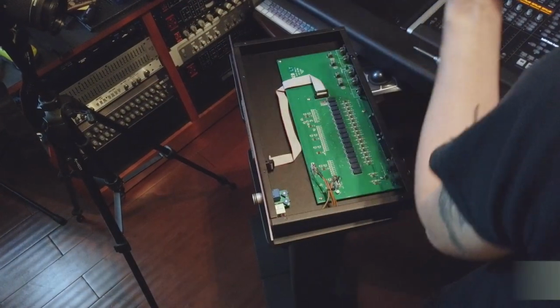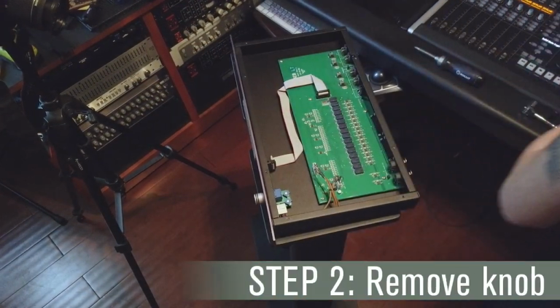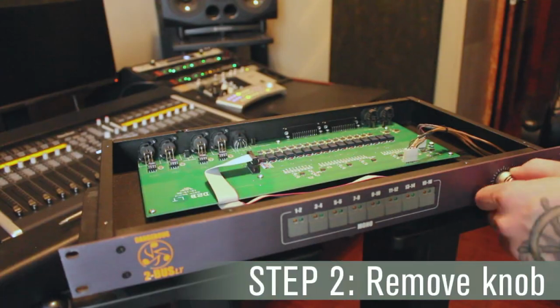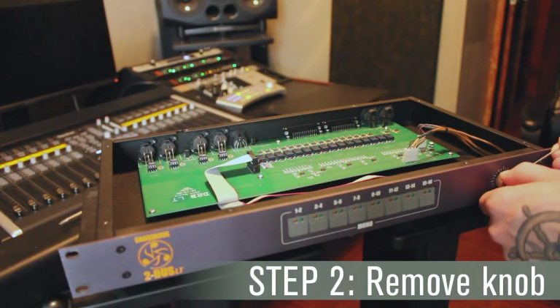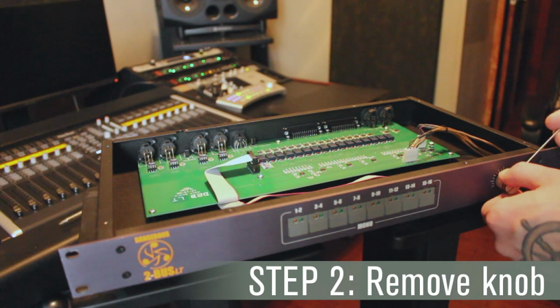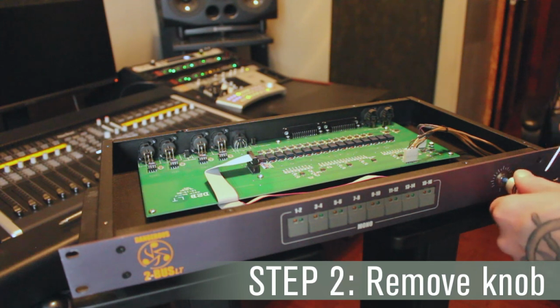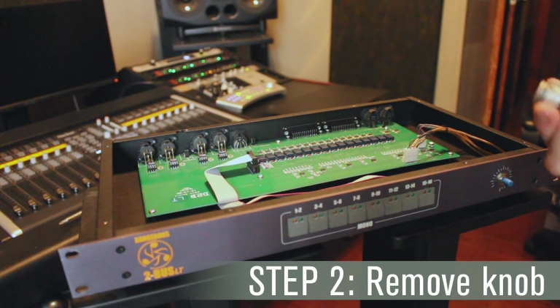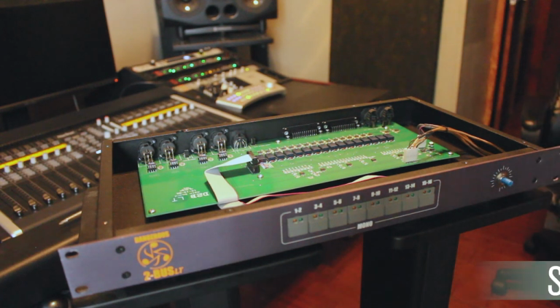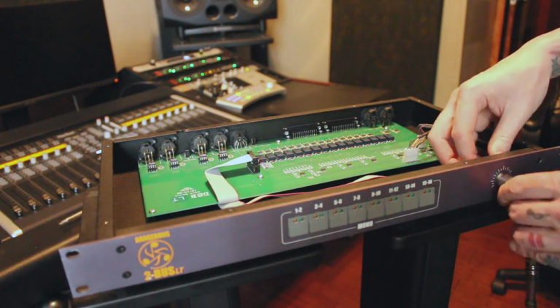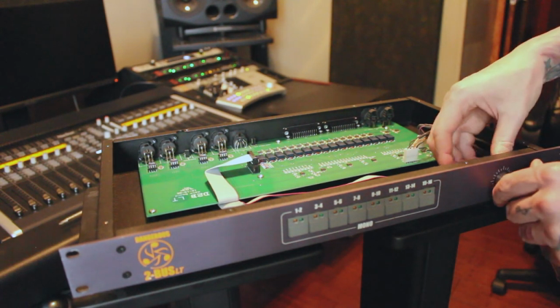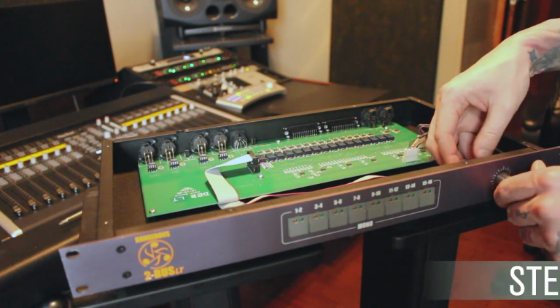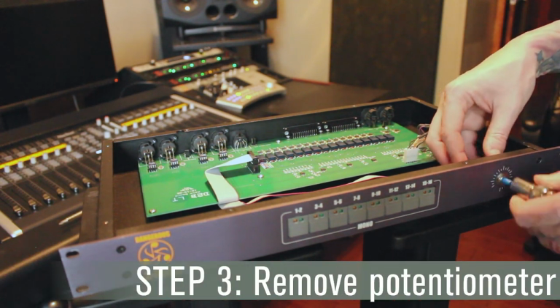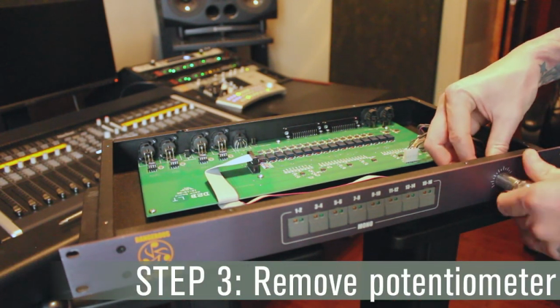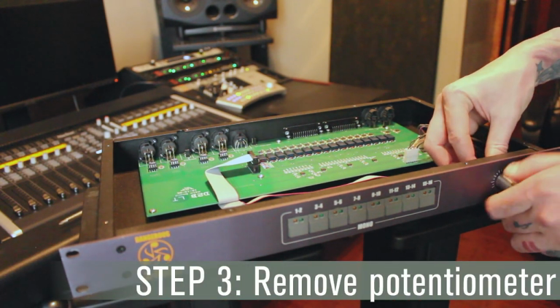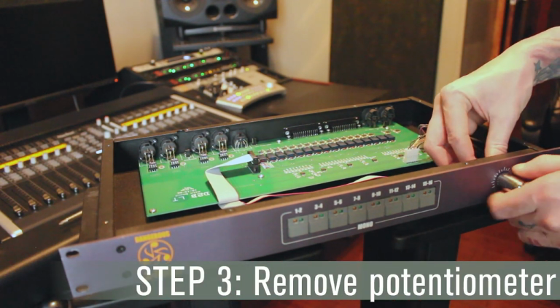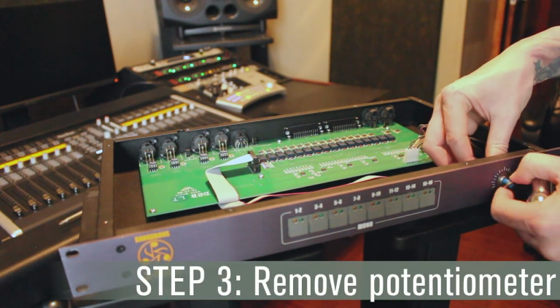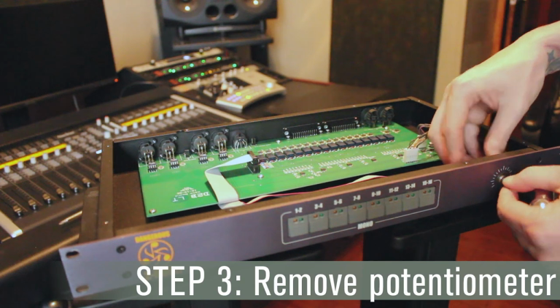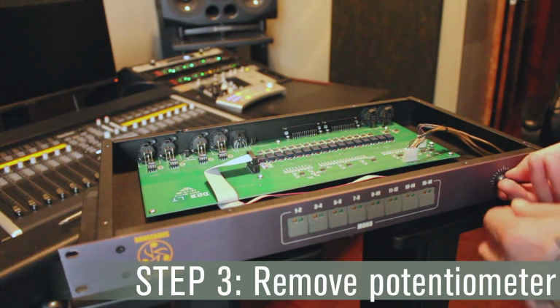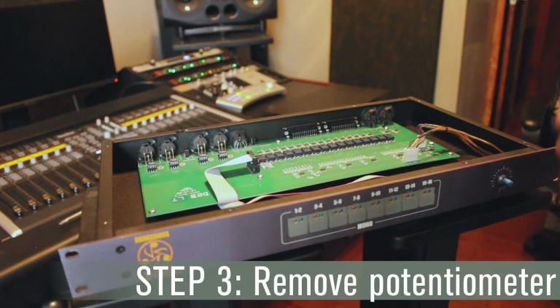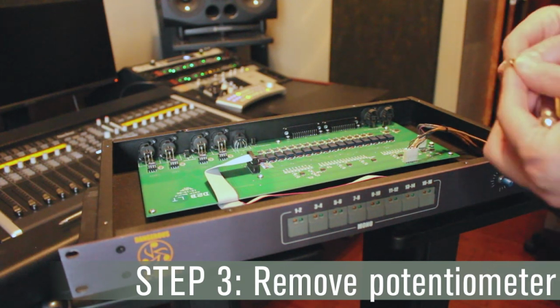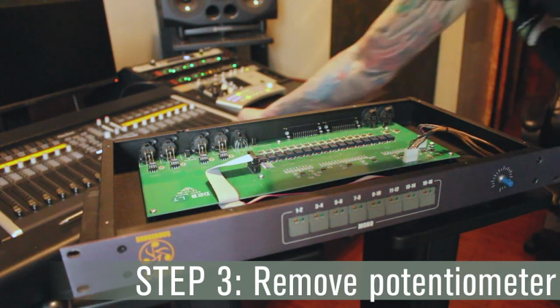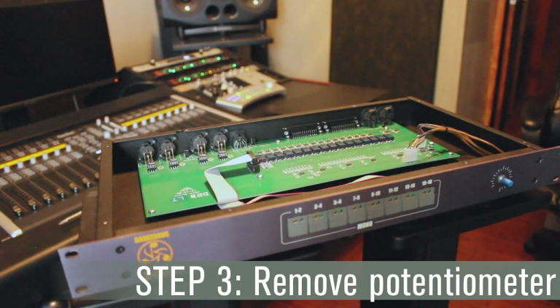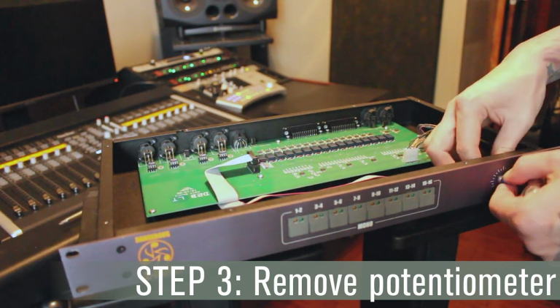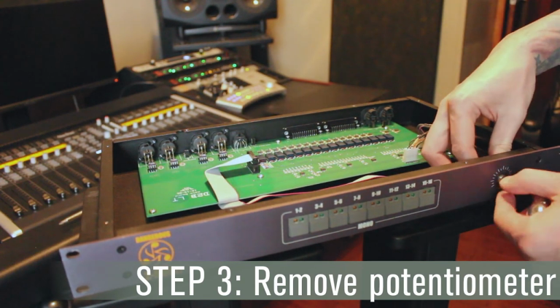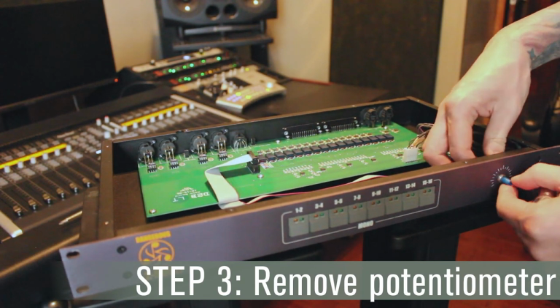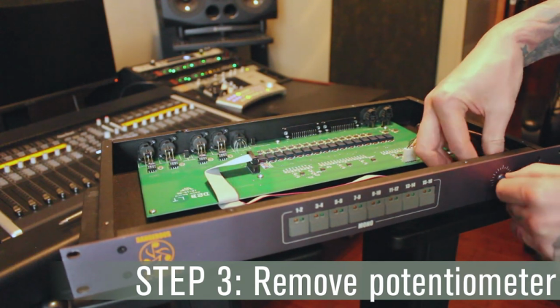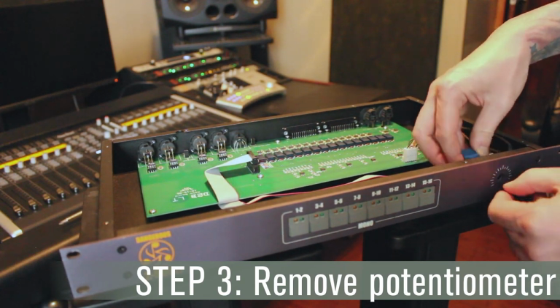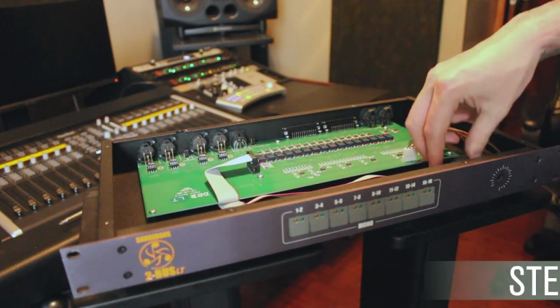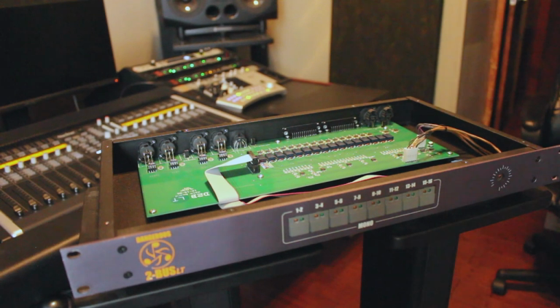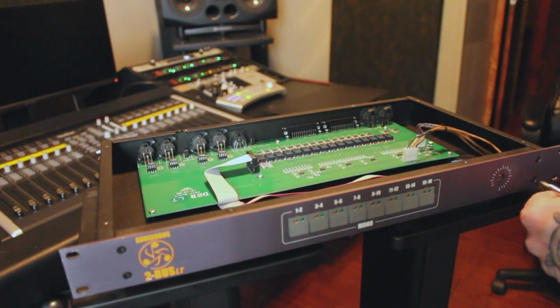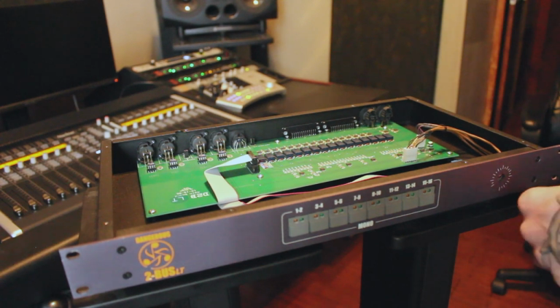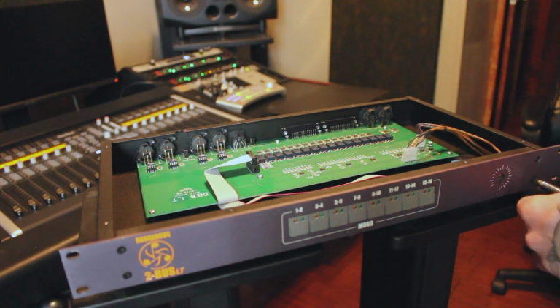Step 2: remove the knob from the potentiometer shaft. Next, while holding the potentiometer PCB, remove the nut that holds it to the faceplate. After that is done, you can gently pull the potentiometer shaft through the faceplate and leave it inside the unit.